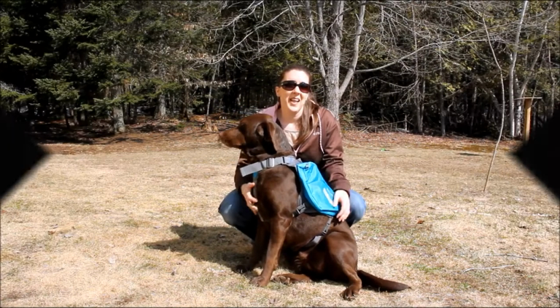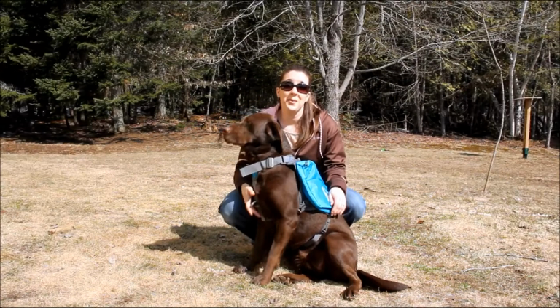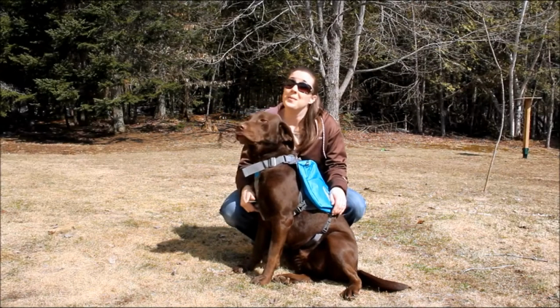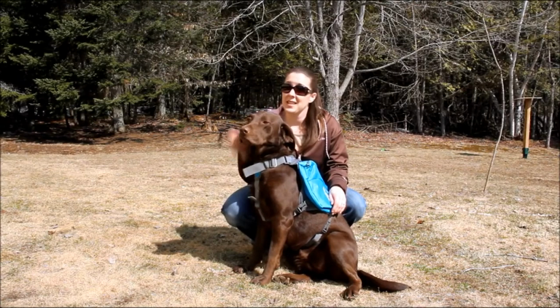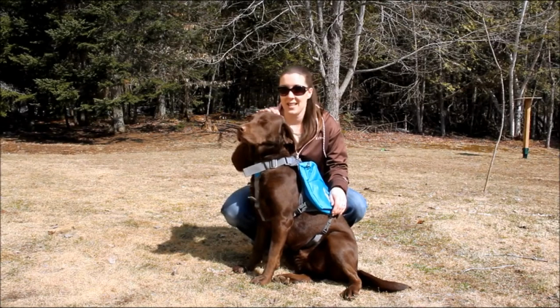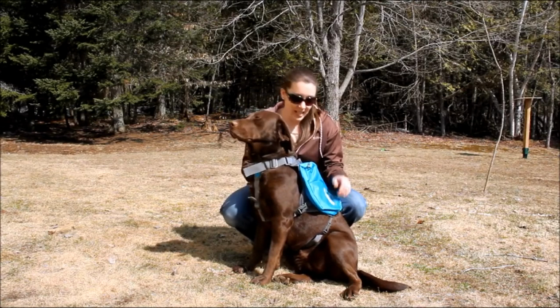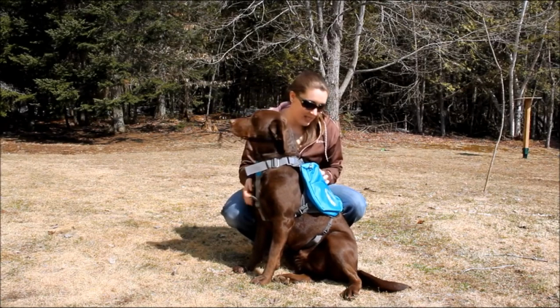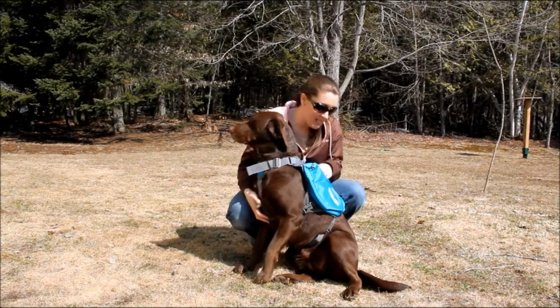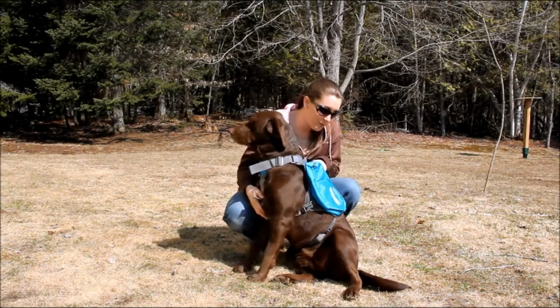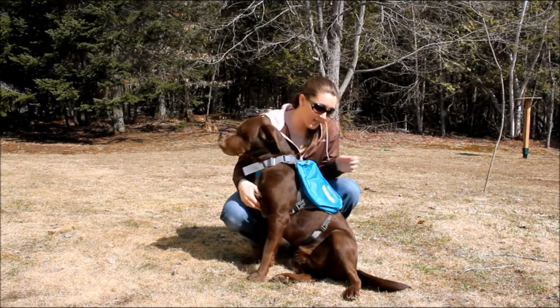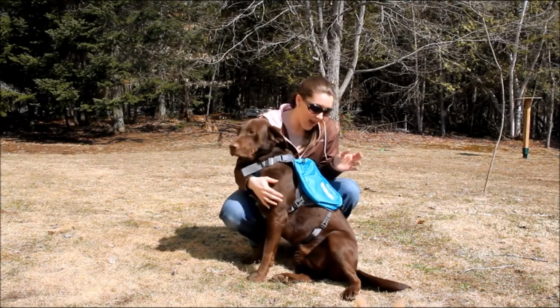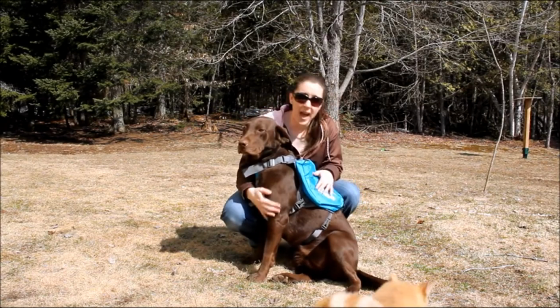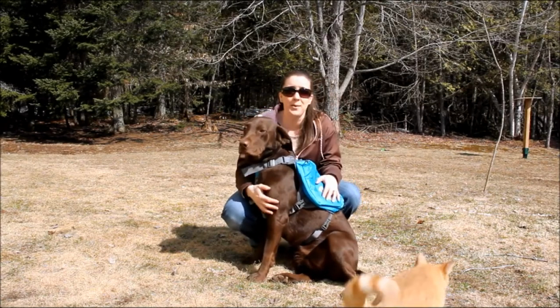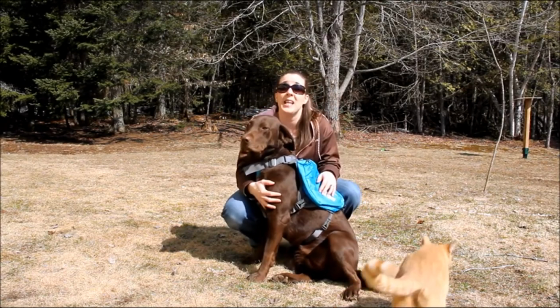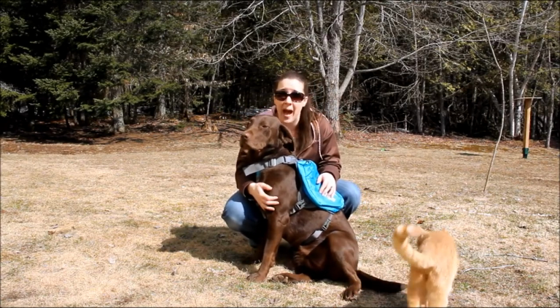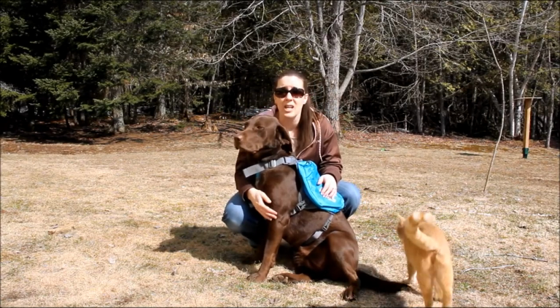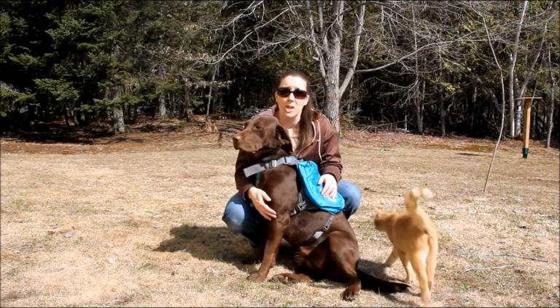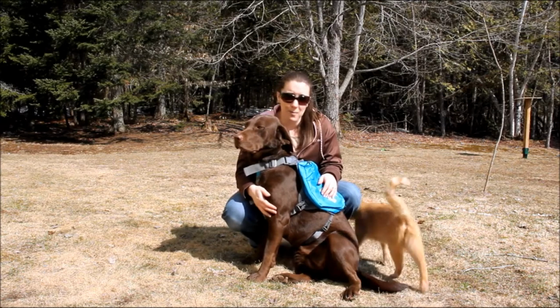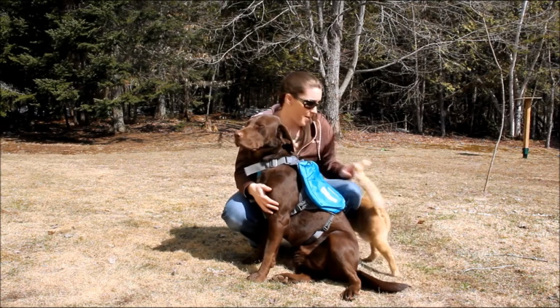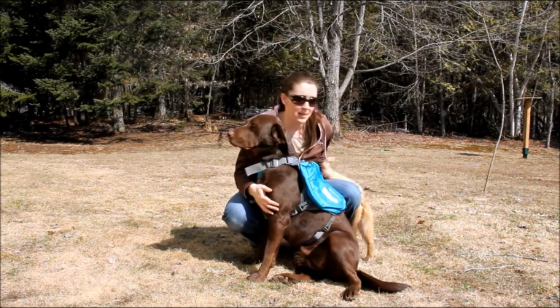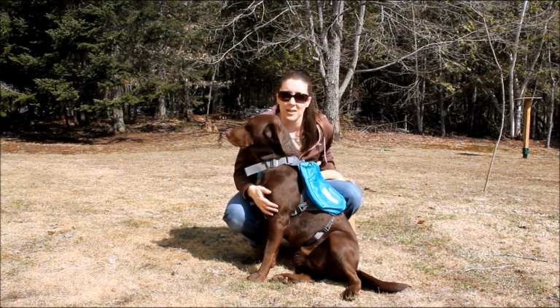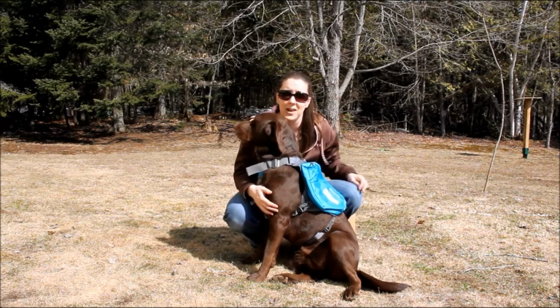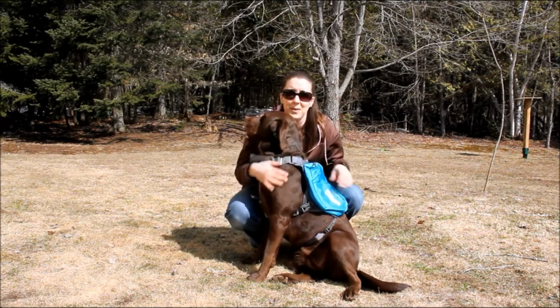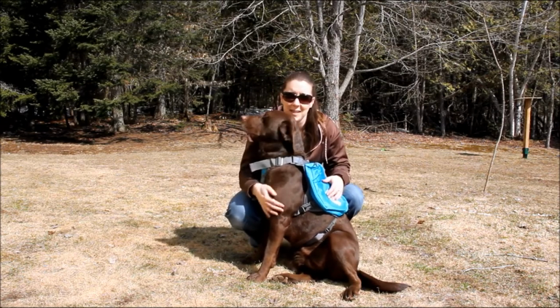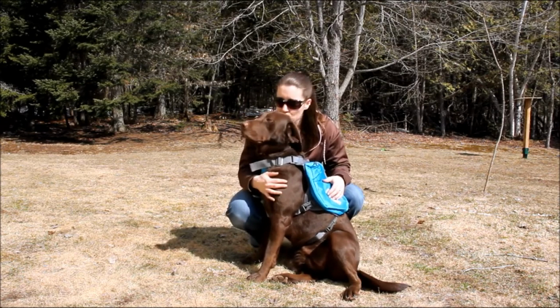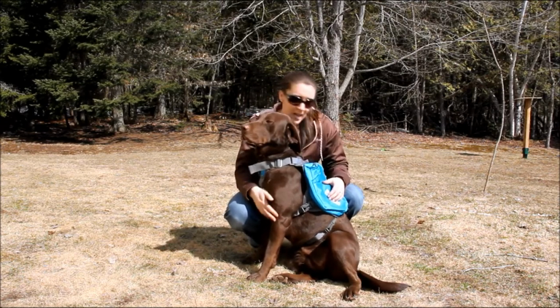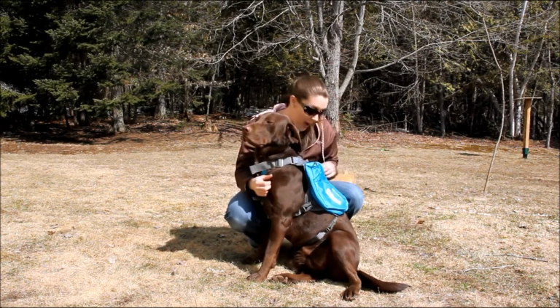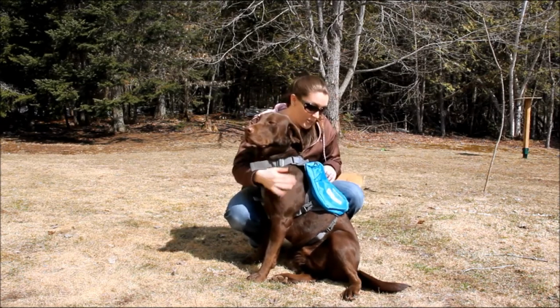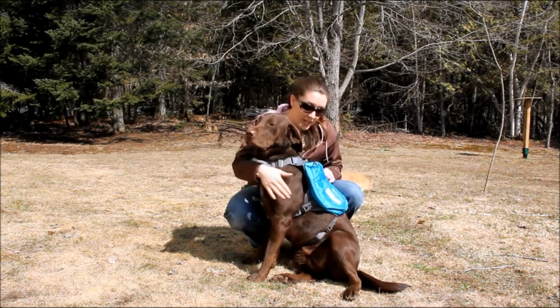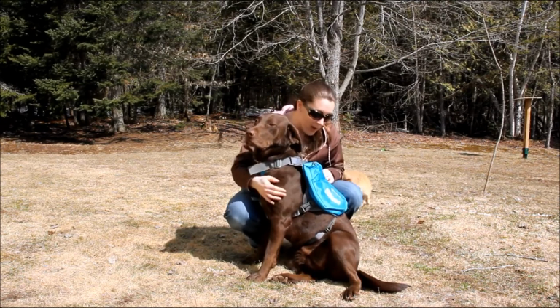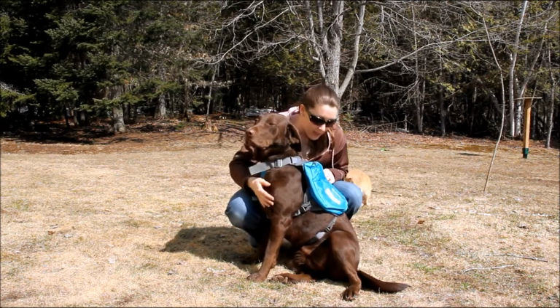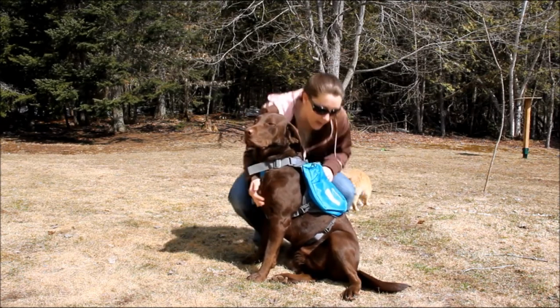Hey everyone, Samantha and Sadie here. Today Sadie is modeling the Outward Hound Daypack Dog Backpack. This is our cat, Oliver — don't mind him. So Sadie's modeling this for us.